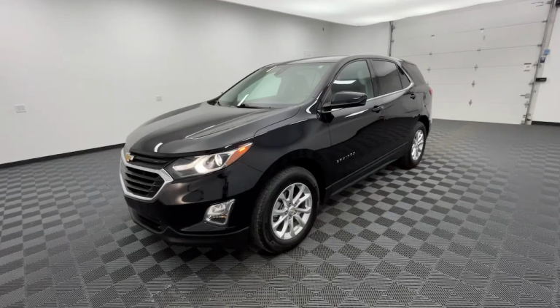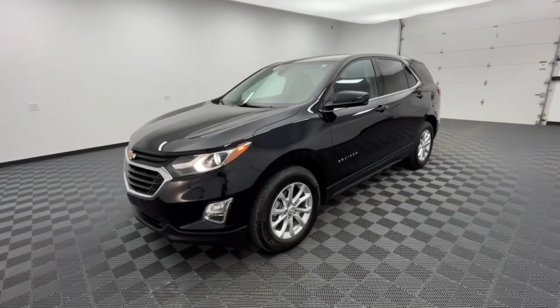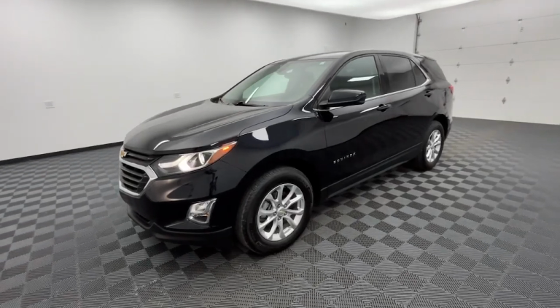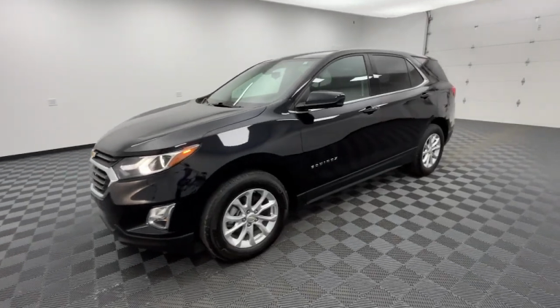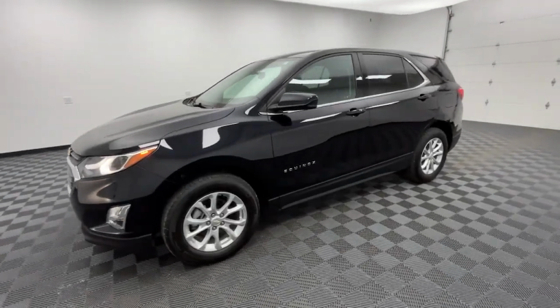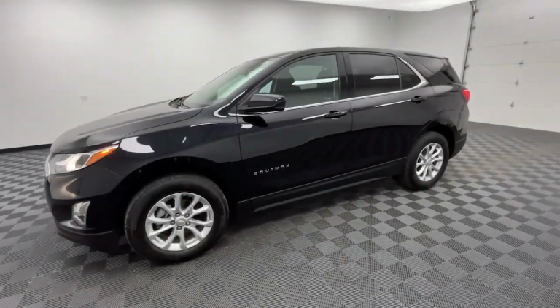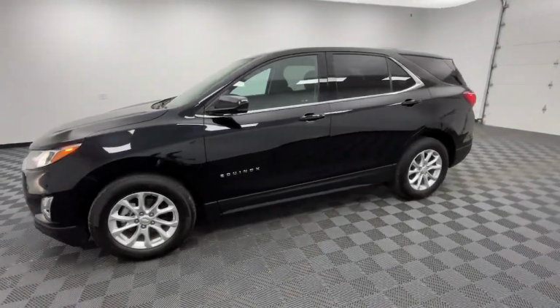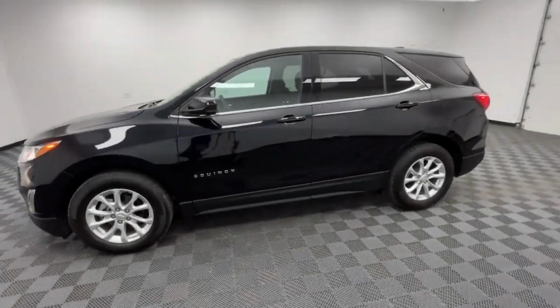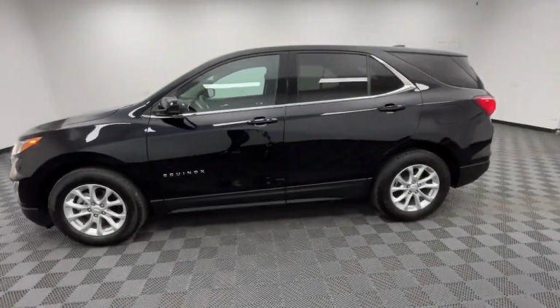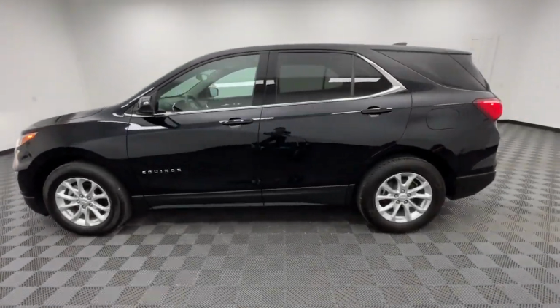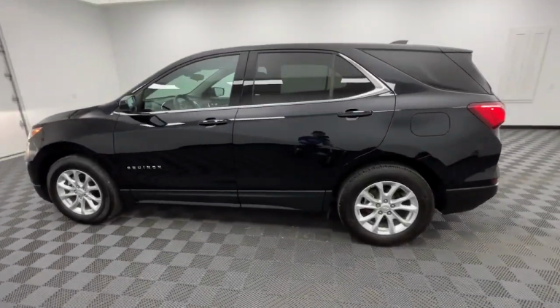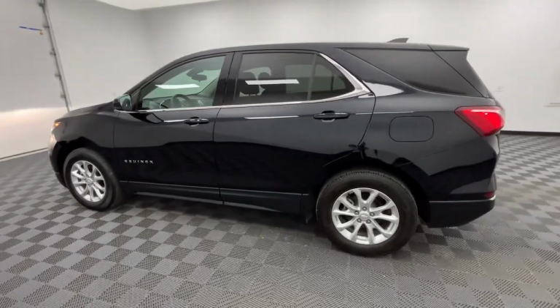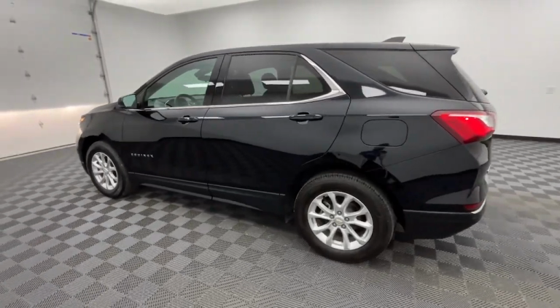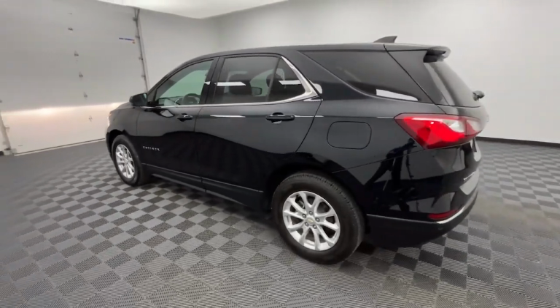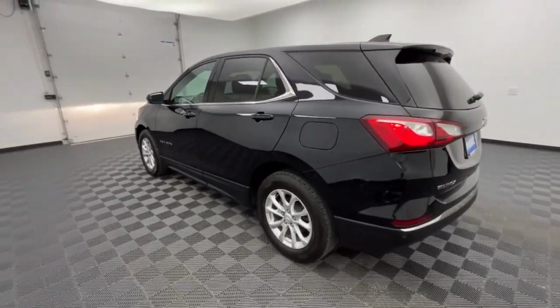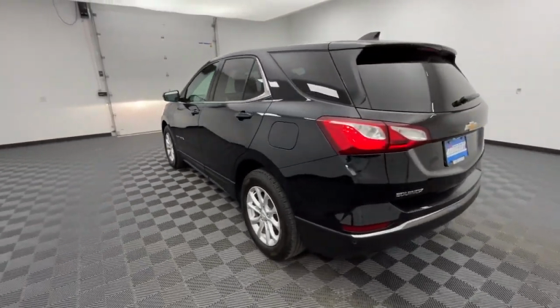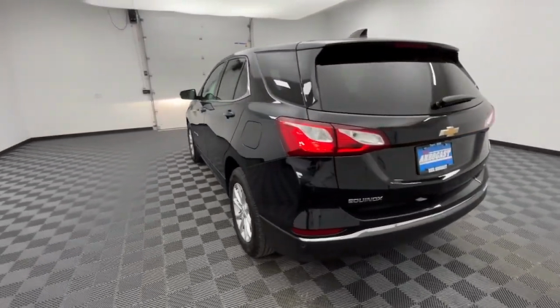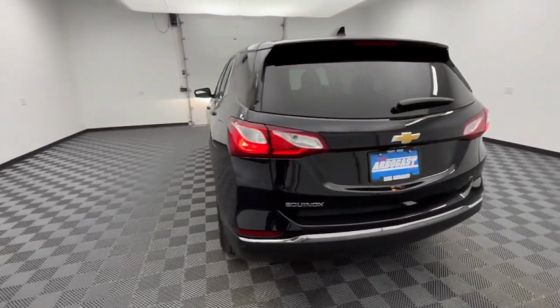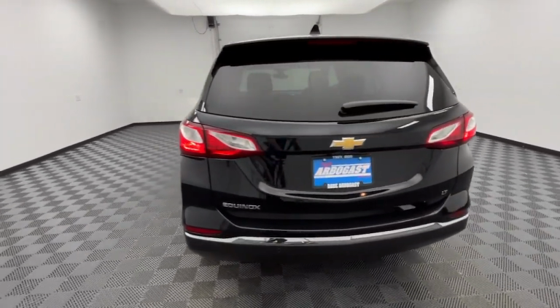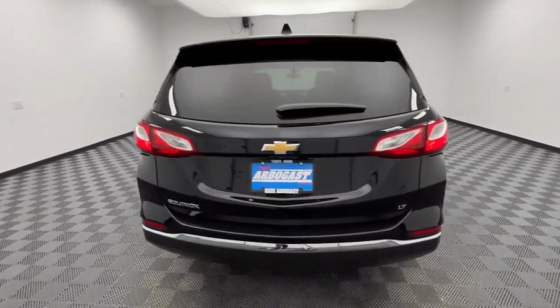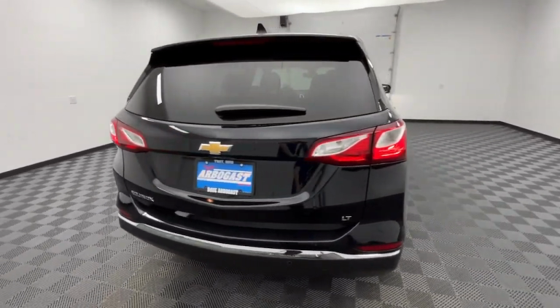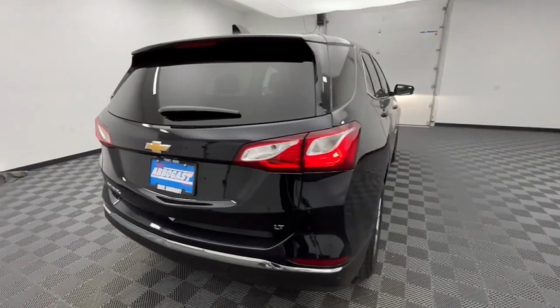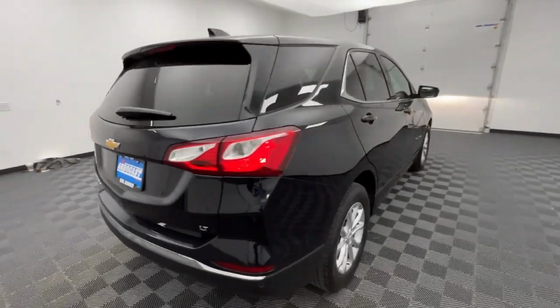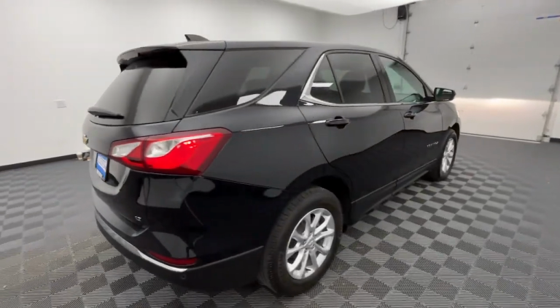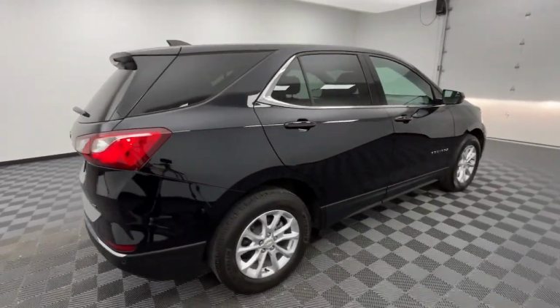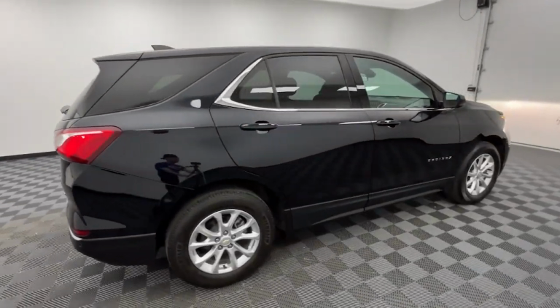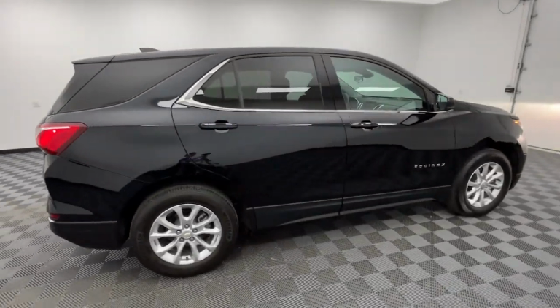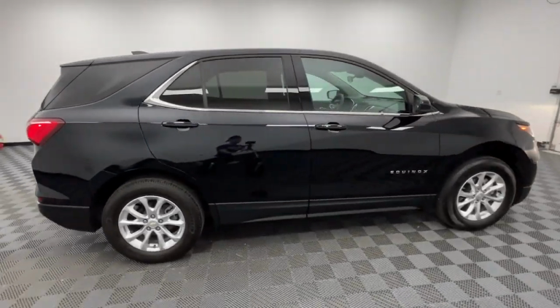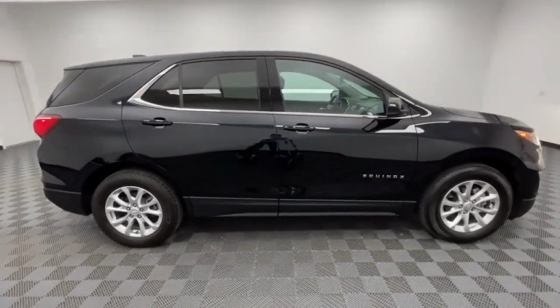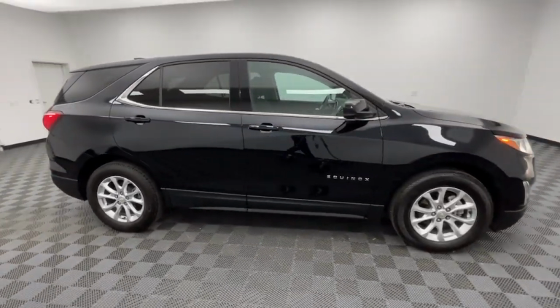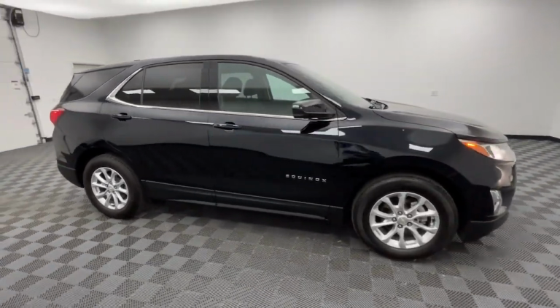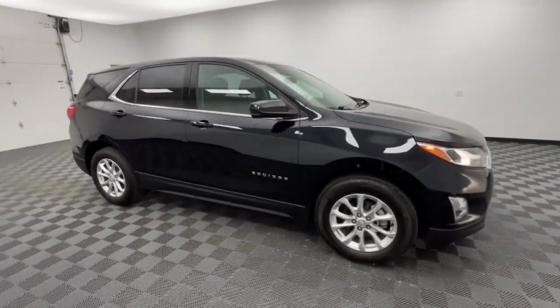You'll have love at first sight with the 2020 Chevrolet Equinox. With less than 35,000 miles on the odometer, this vehicle provides excellent value. The Chevrolet Equinox — the small SUV with a big spirit of adventure.